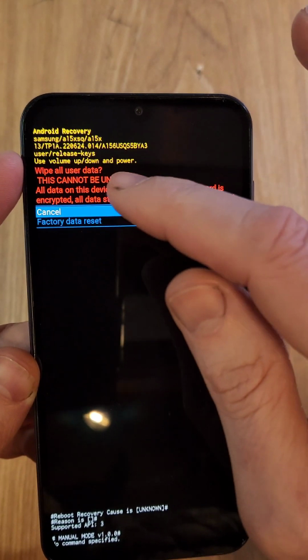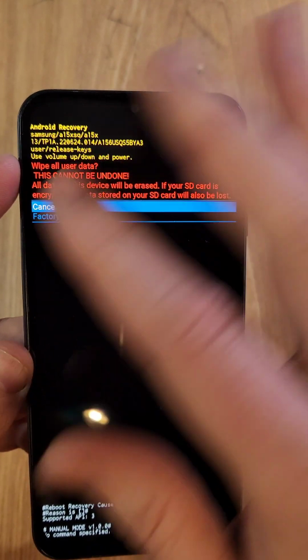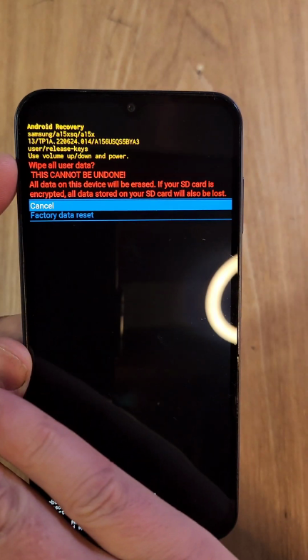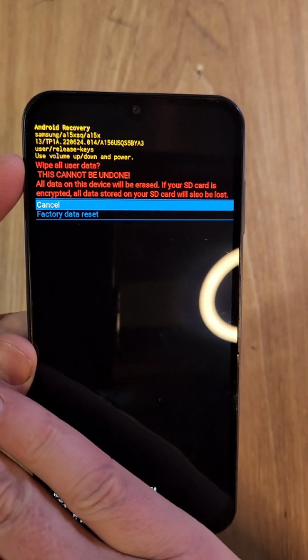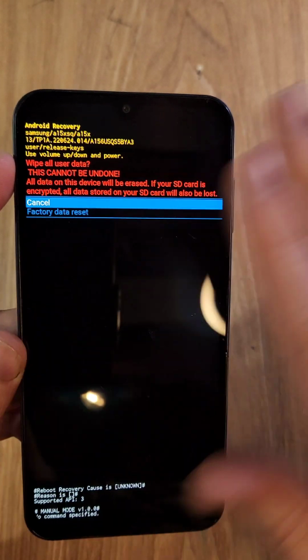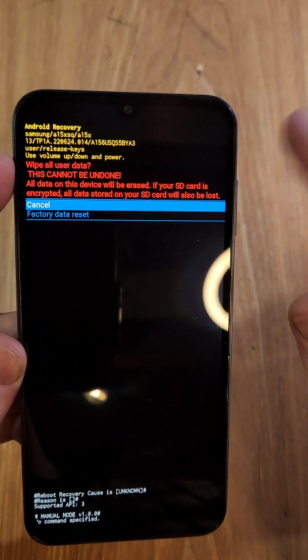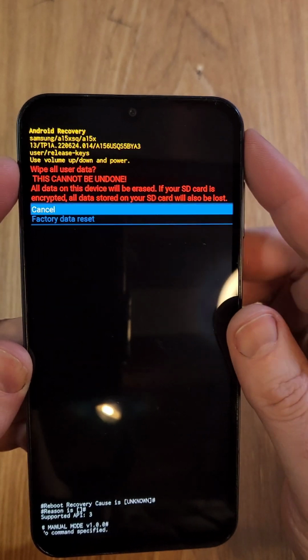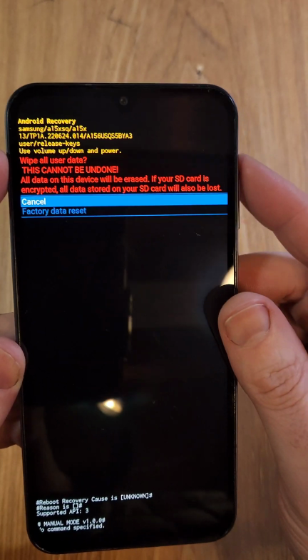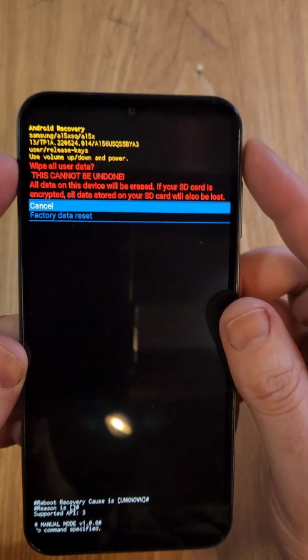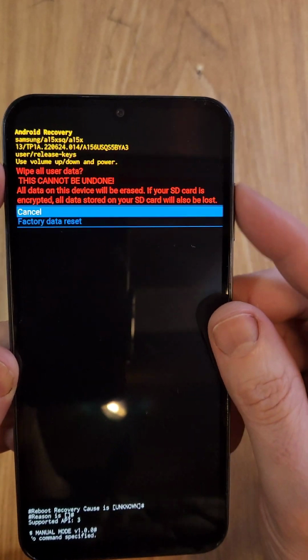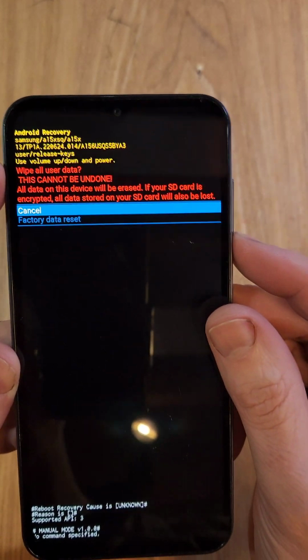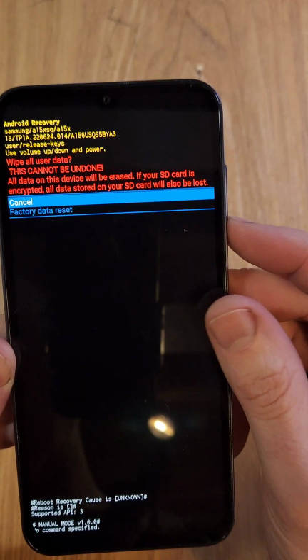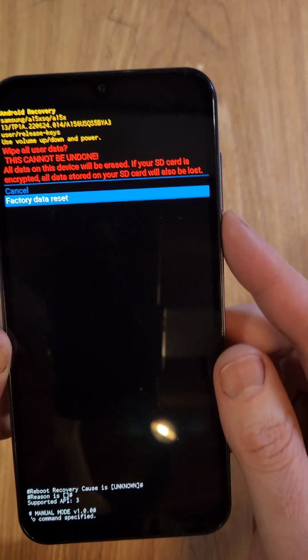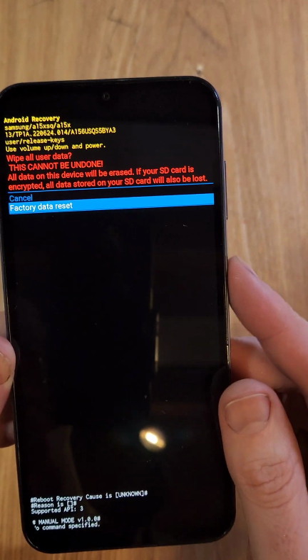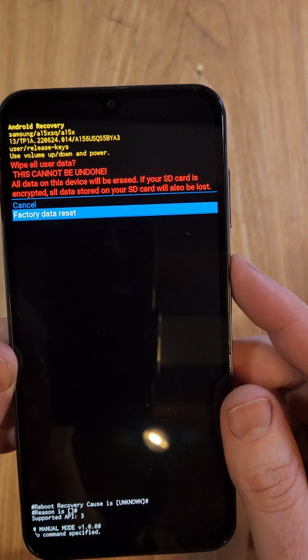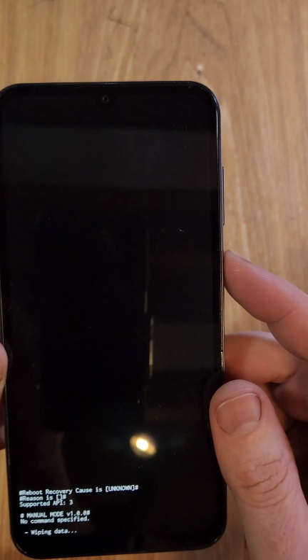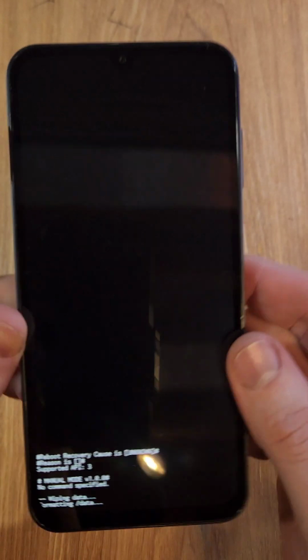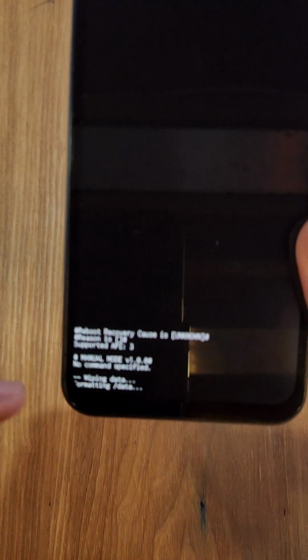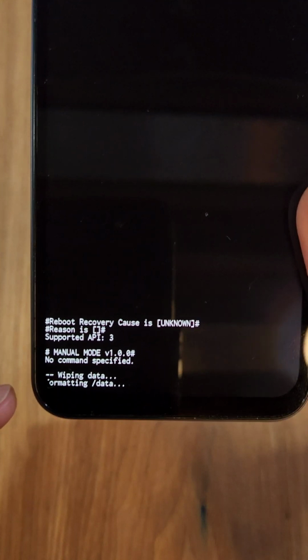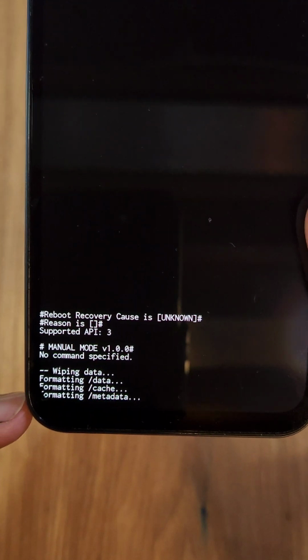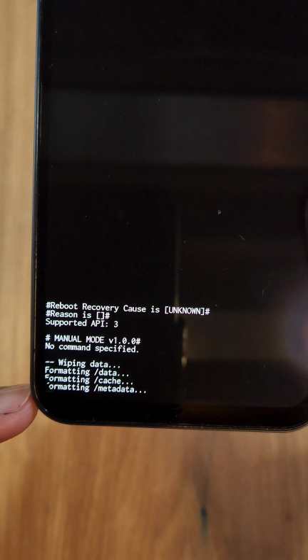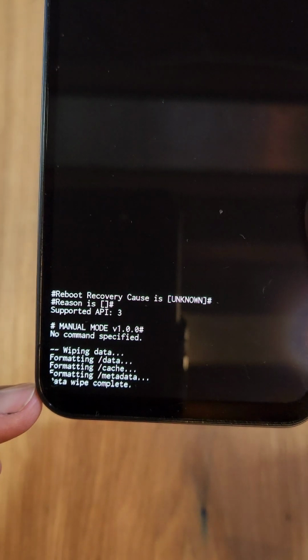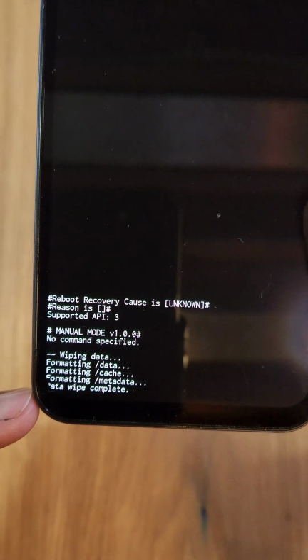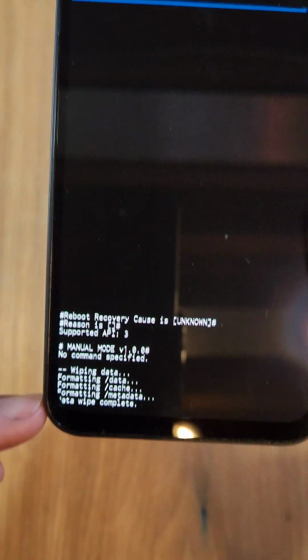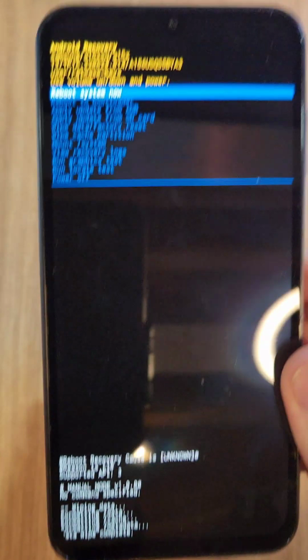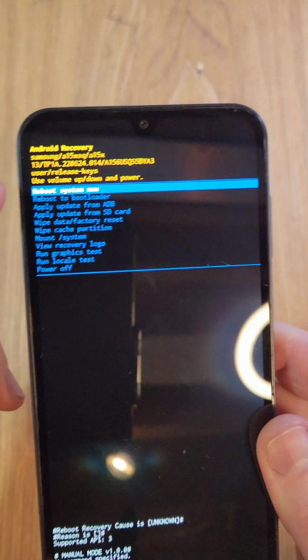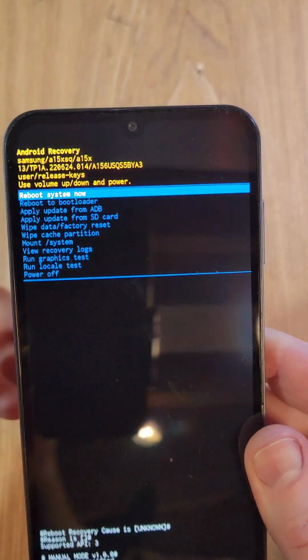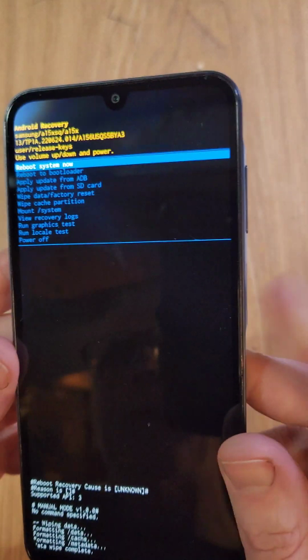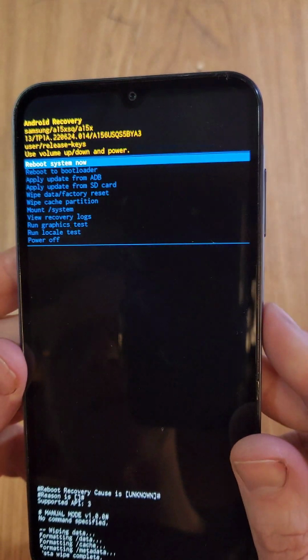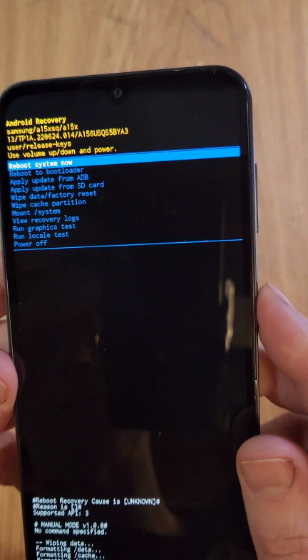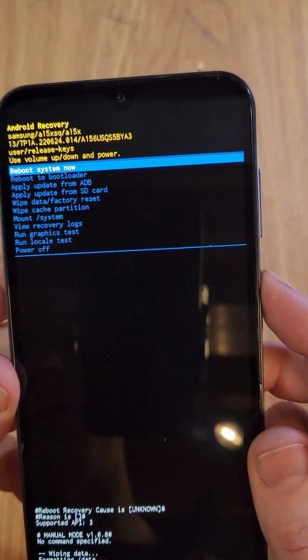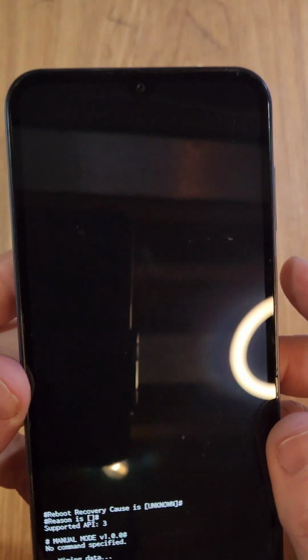Wipe all user data — this will wipe everything off the phone except for the security. Scroll down once to 'Factory data reset' and press OK with power. Wait here for the data wipe to be complete, and now it is safe to reboot the system. Press power for OK.